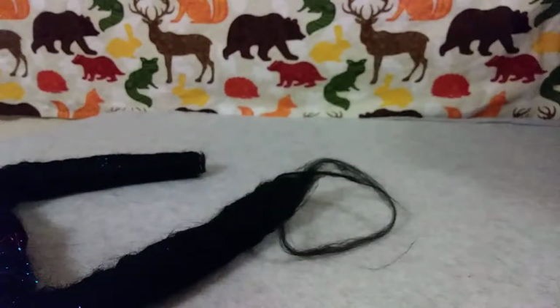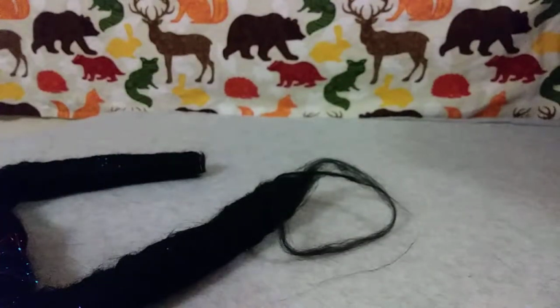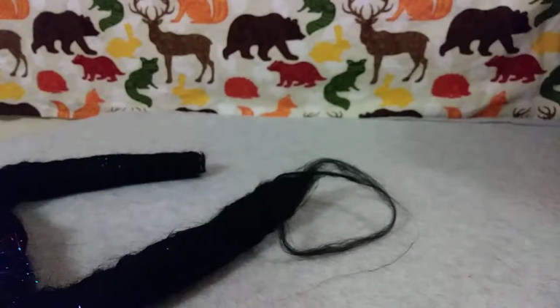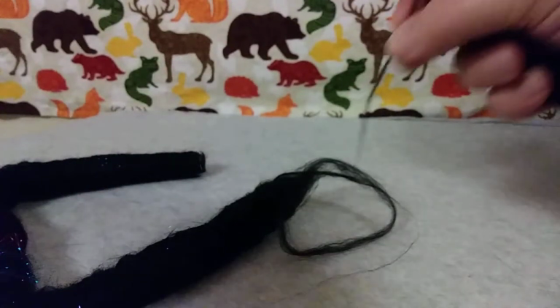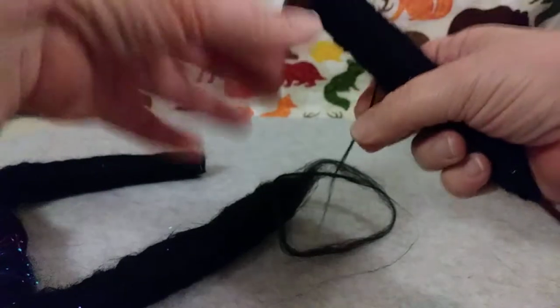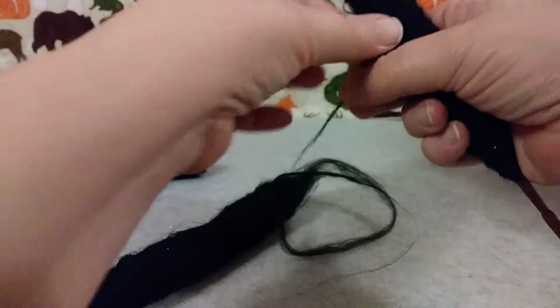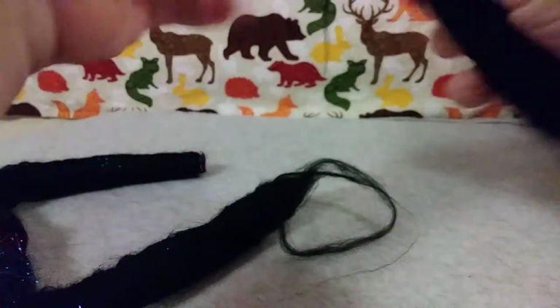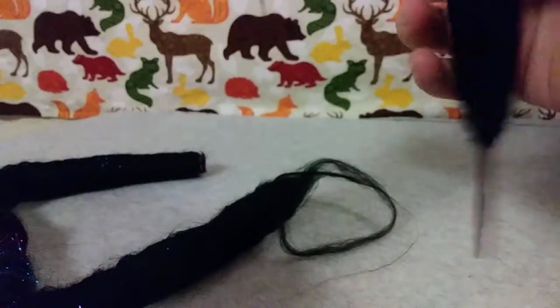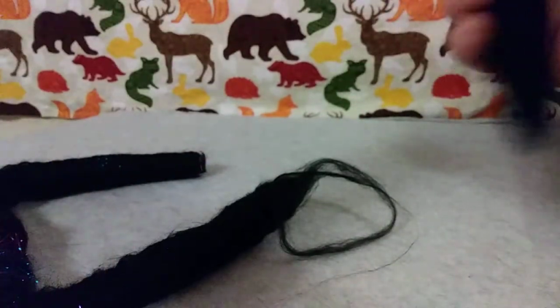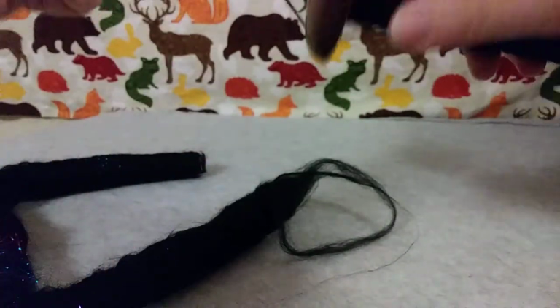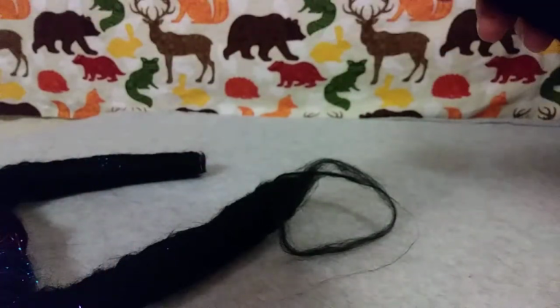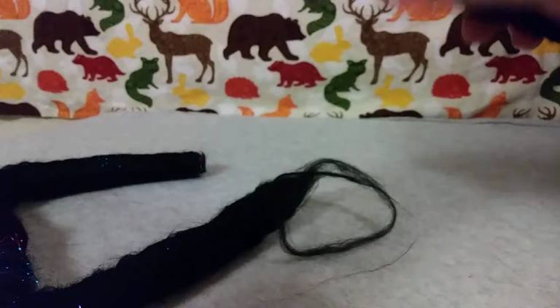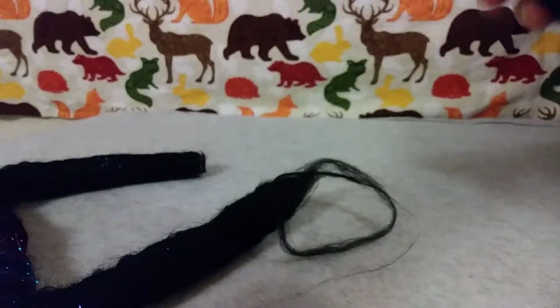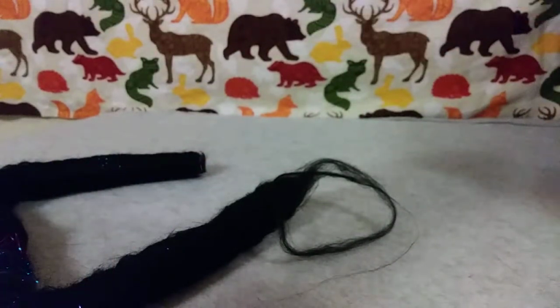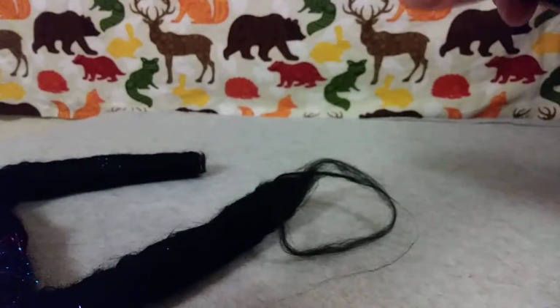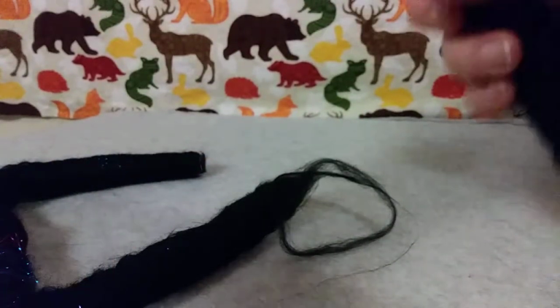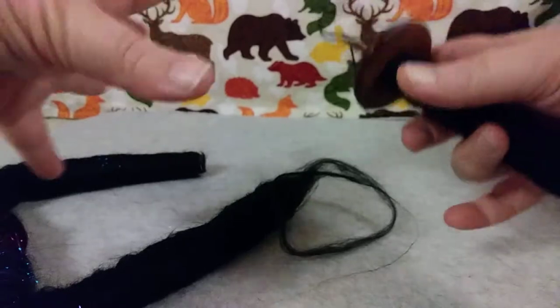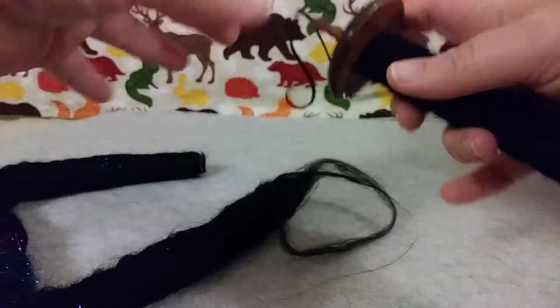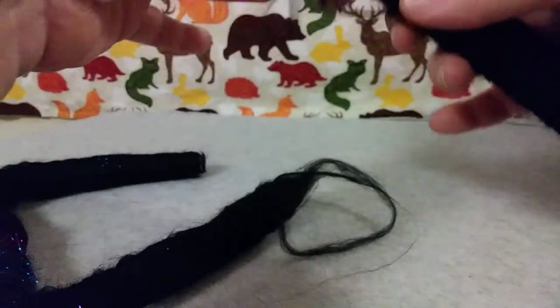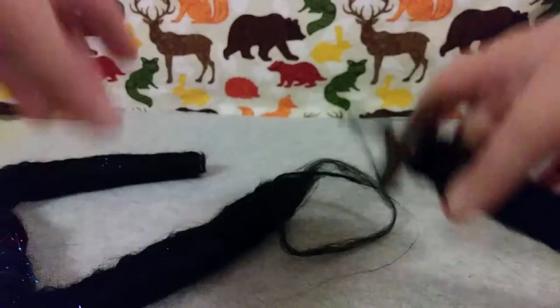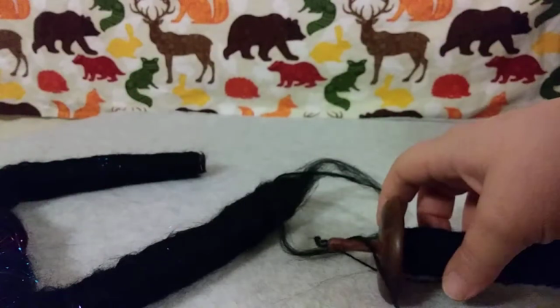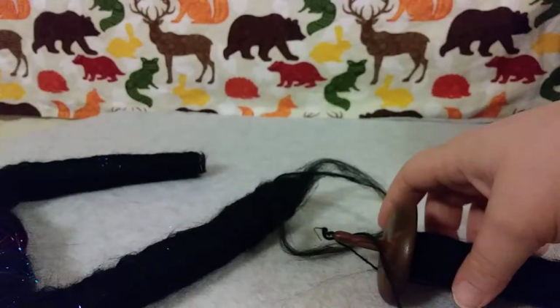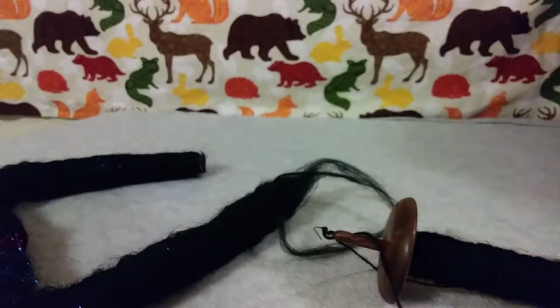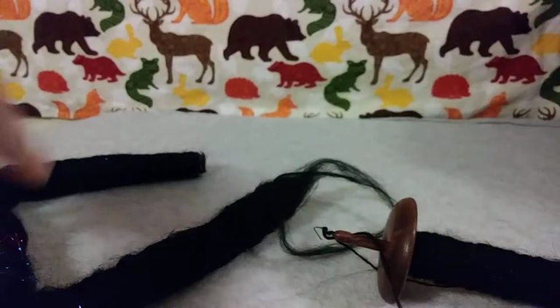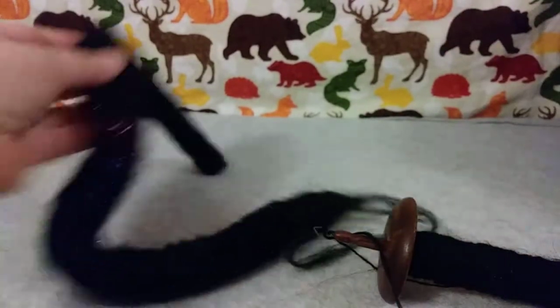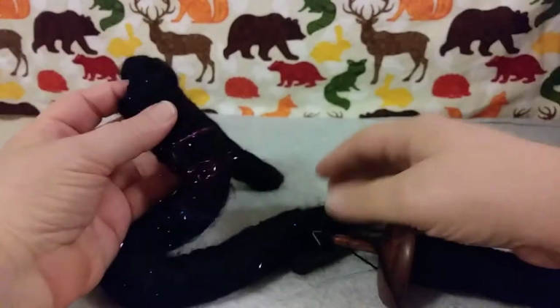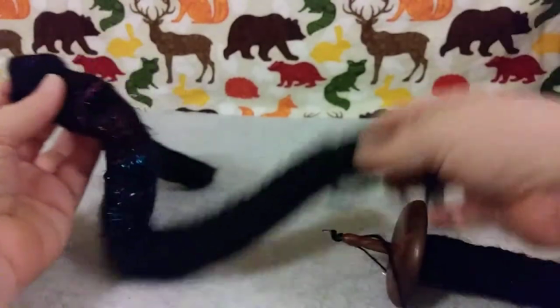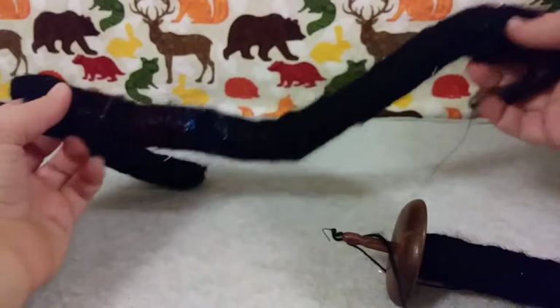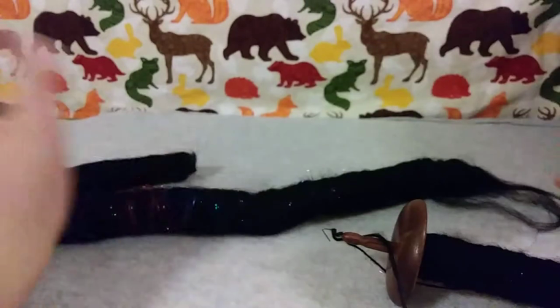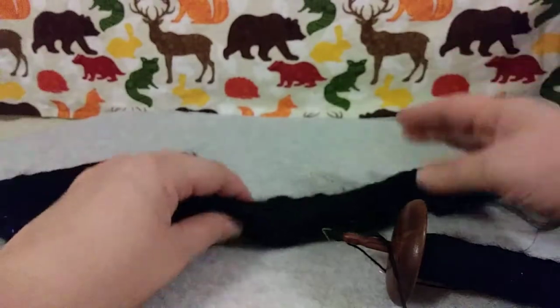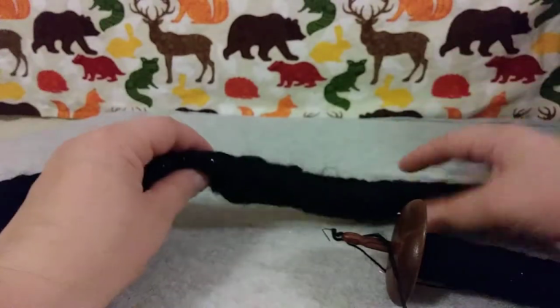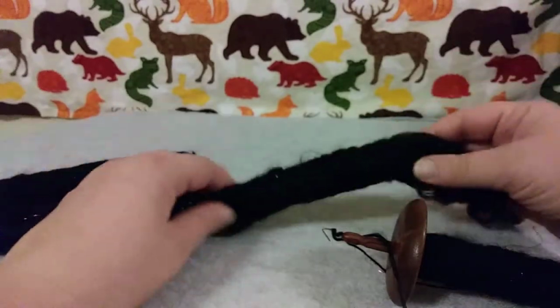I am able to spin yarn a lot faster than with a regular just ball of roving. And I'm like, why have I never heard of this before? I wonder if not a lot of people like using it.